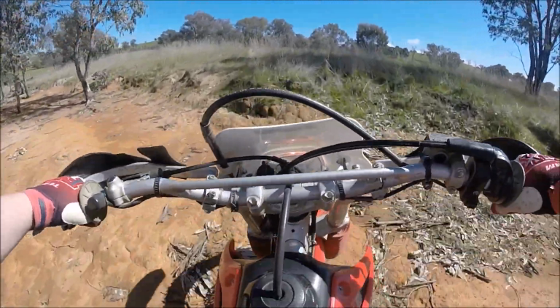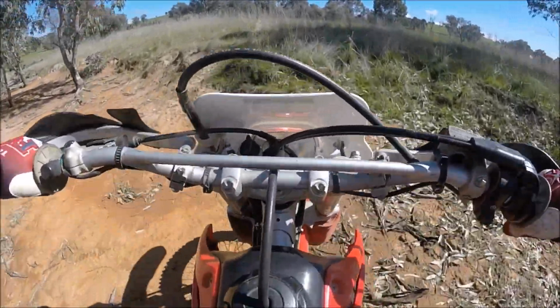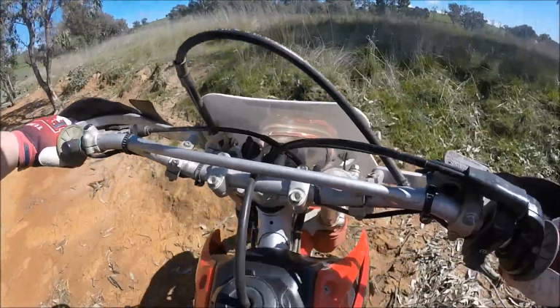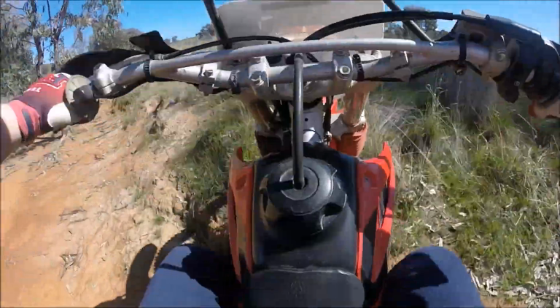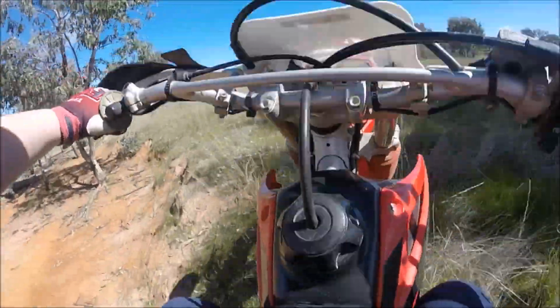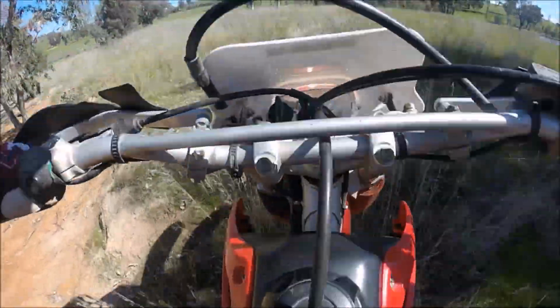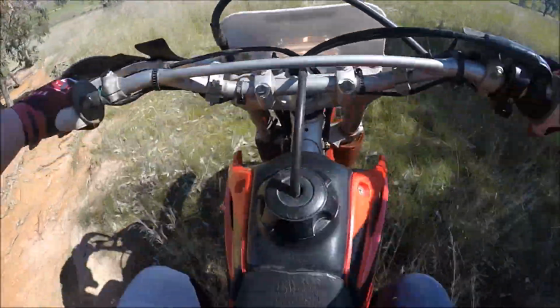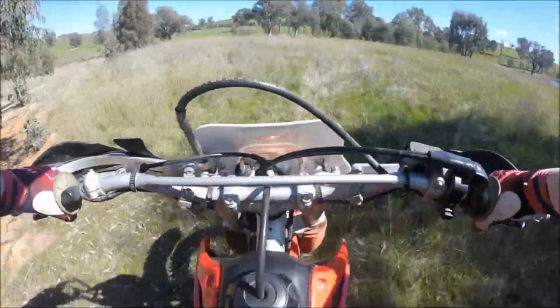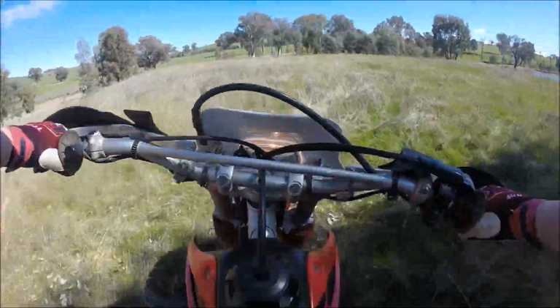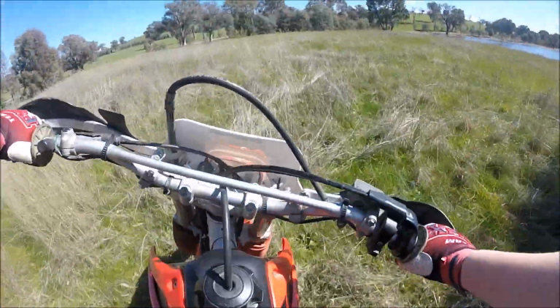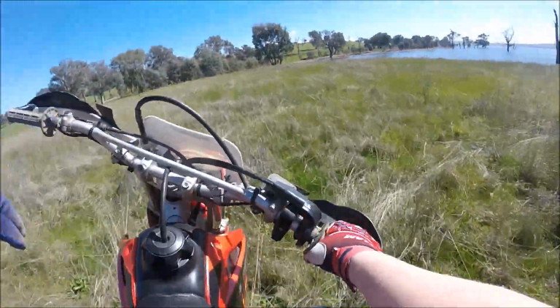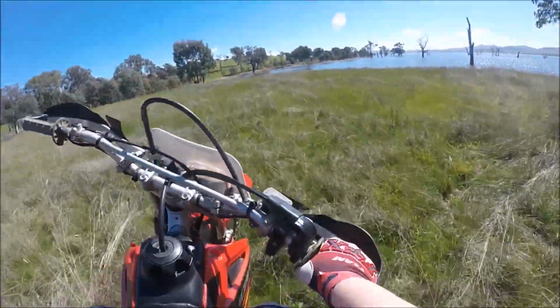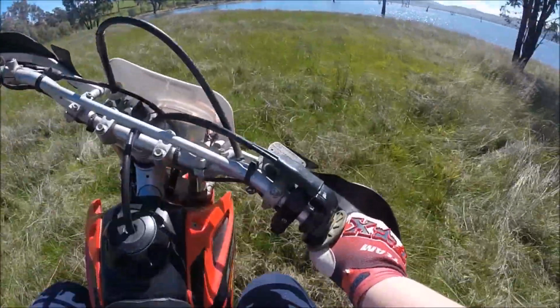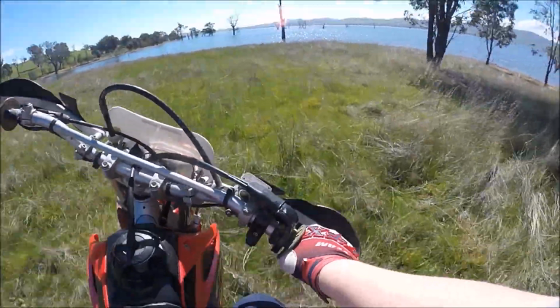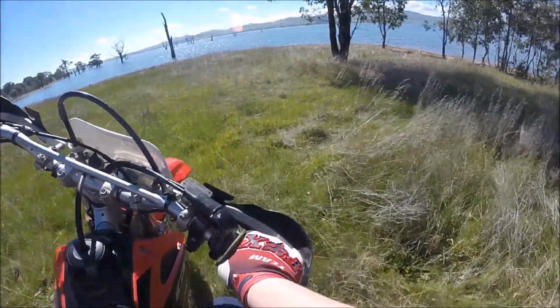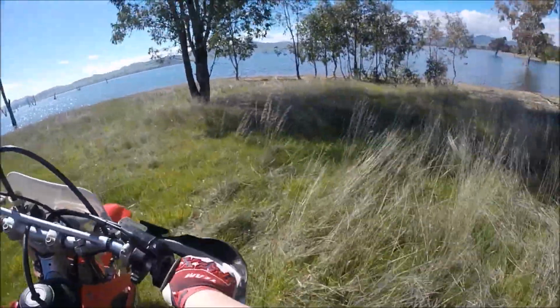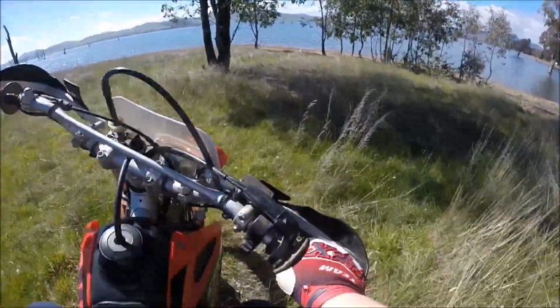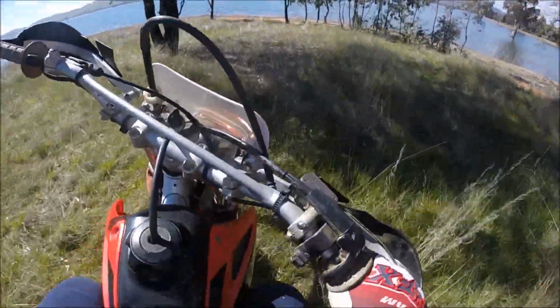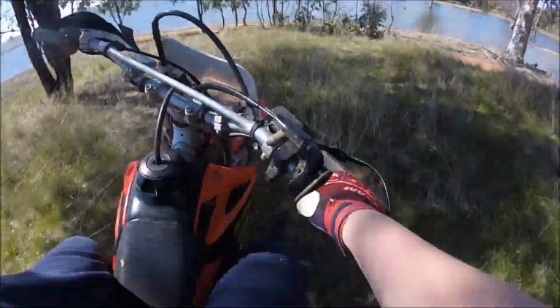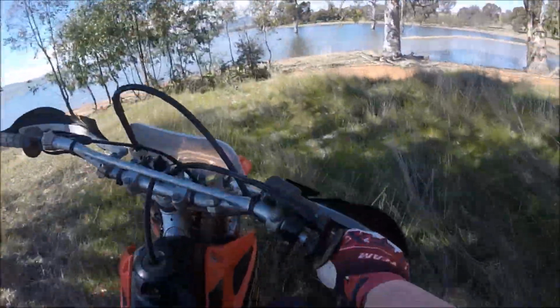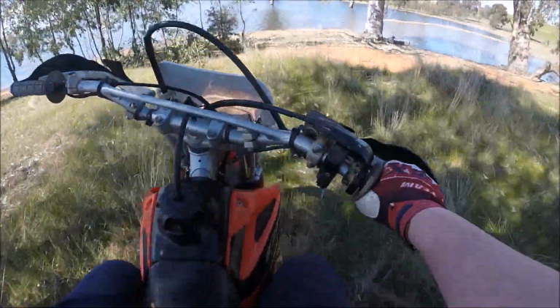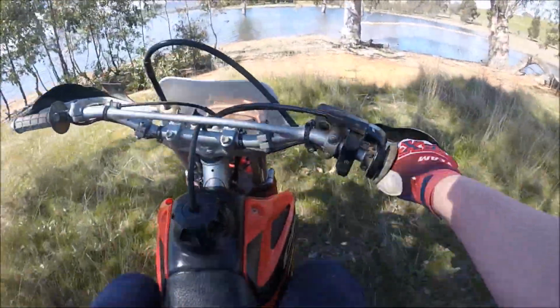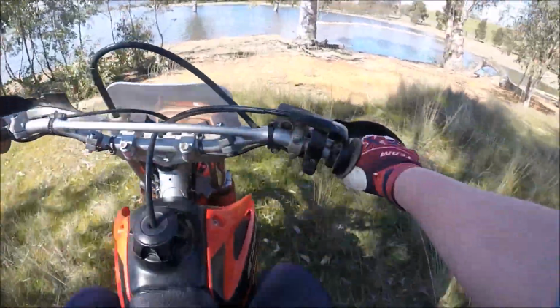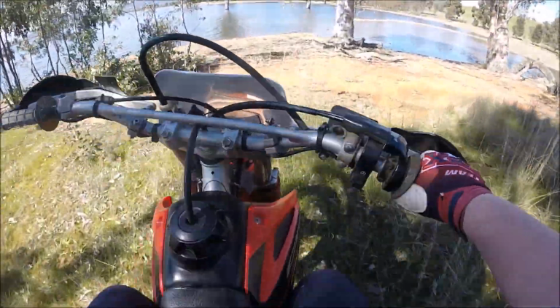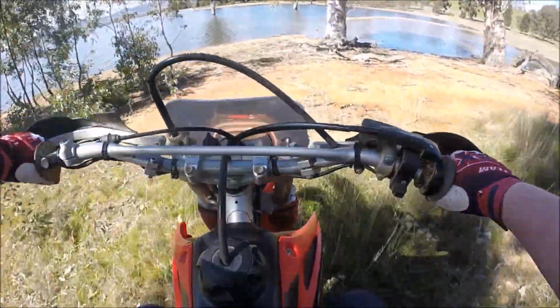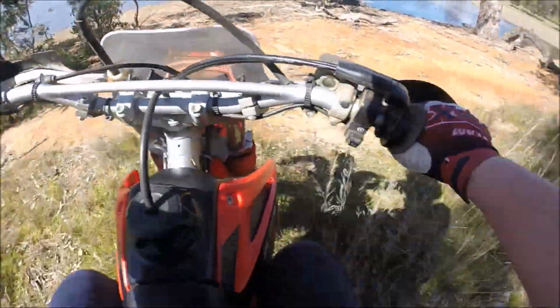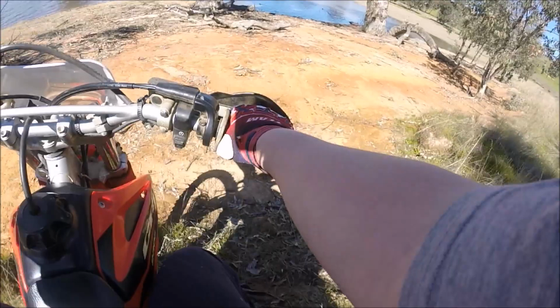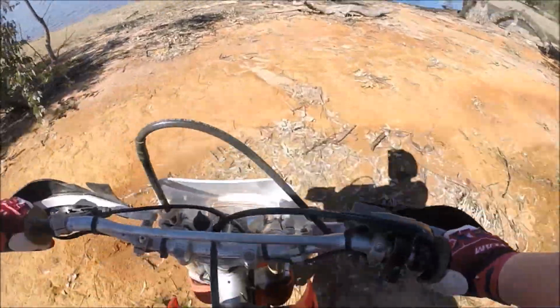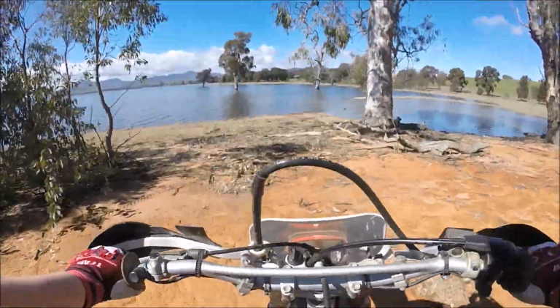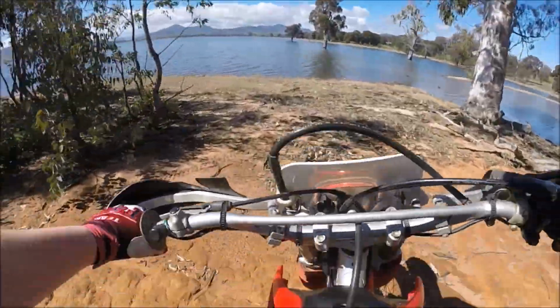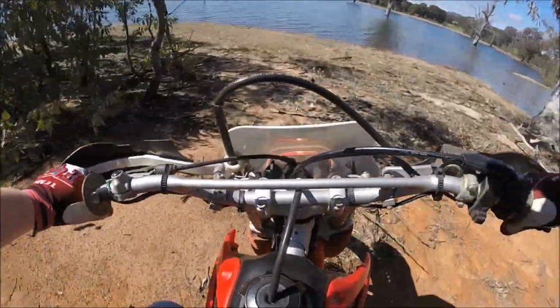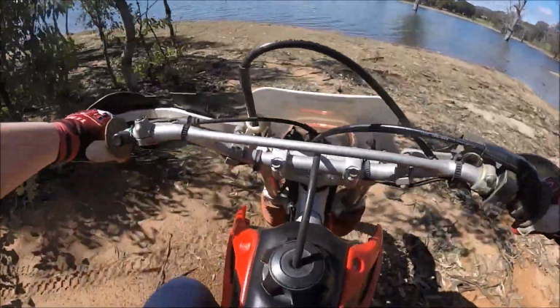Yeah guys, I think it's definitely got really low gearing — not really, really low, but definitely lower gearing than usual. I'm going to call this hill 'the store' because every time I used to go up there on my old bike, I used to stall.